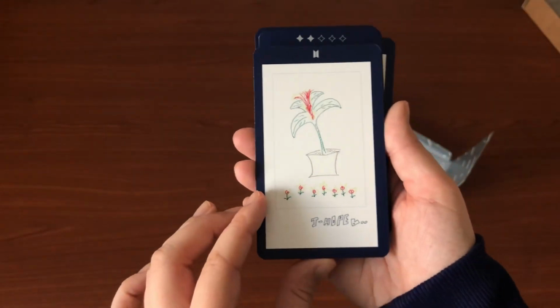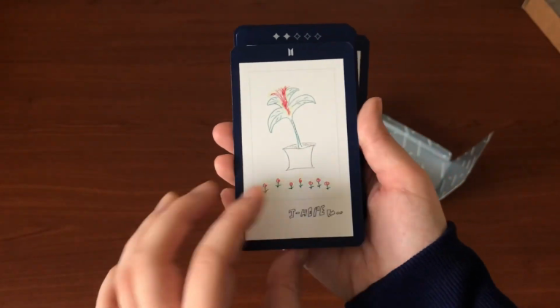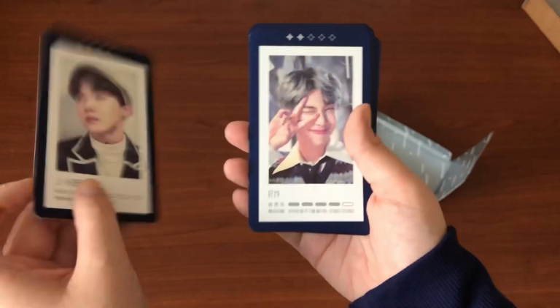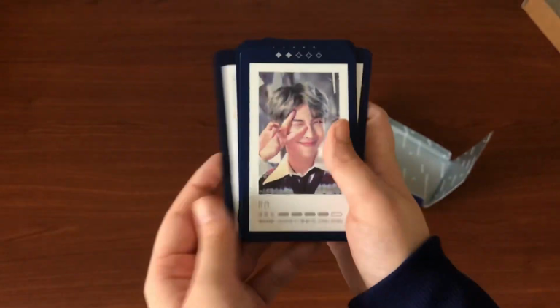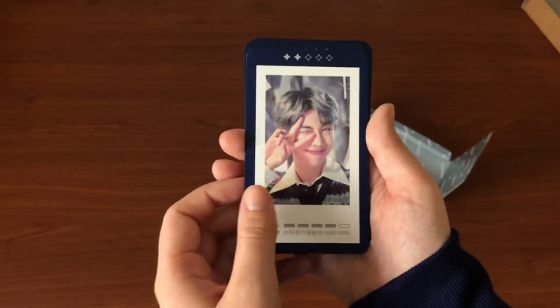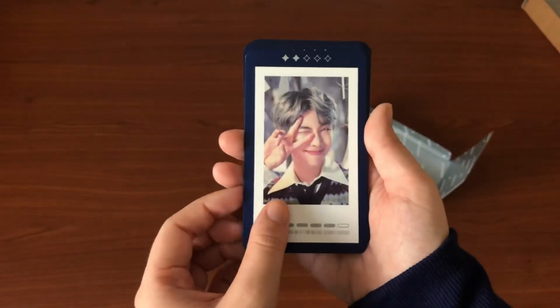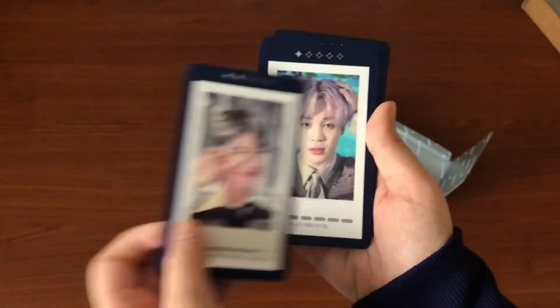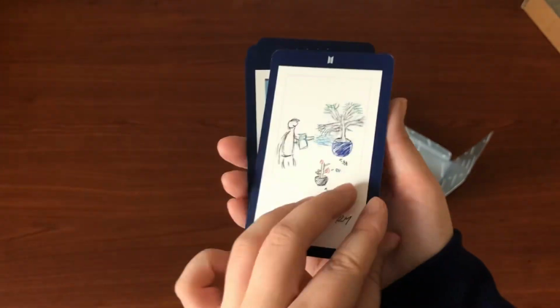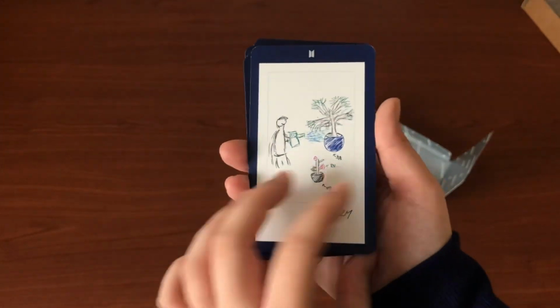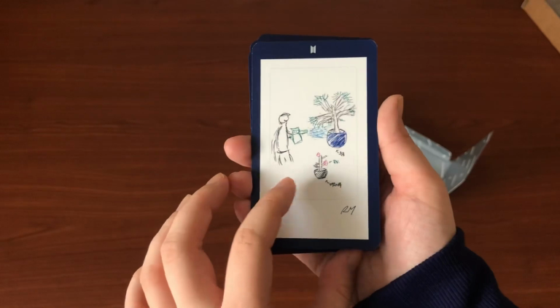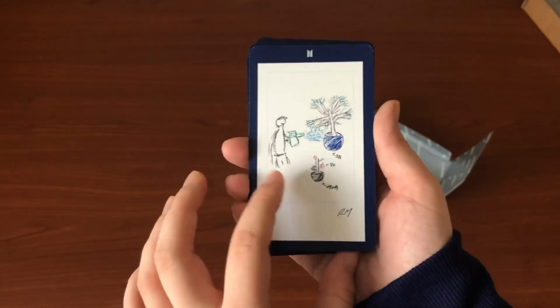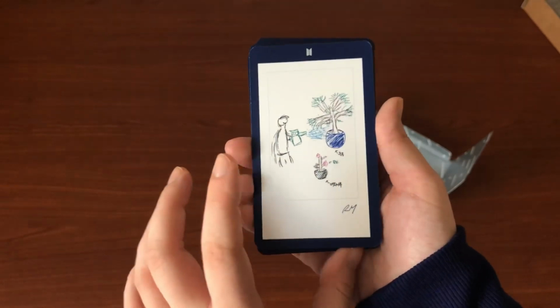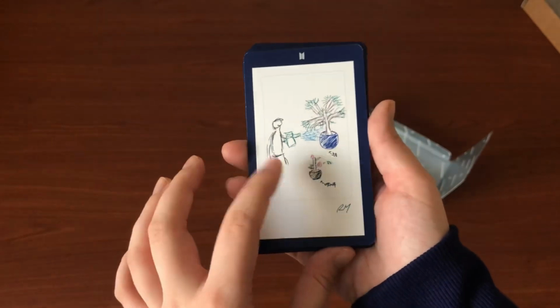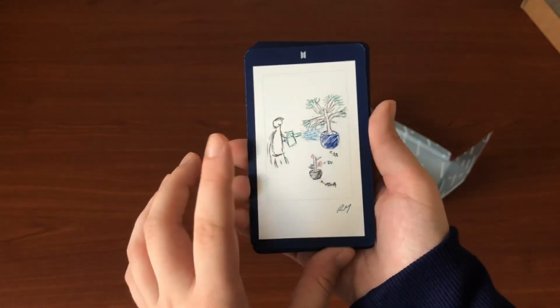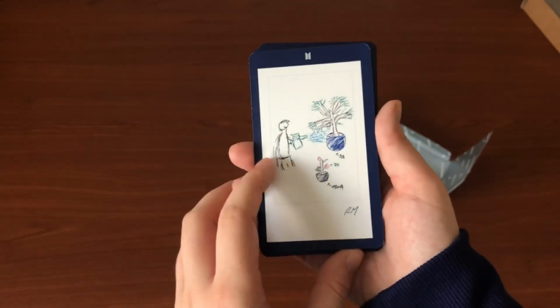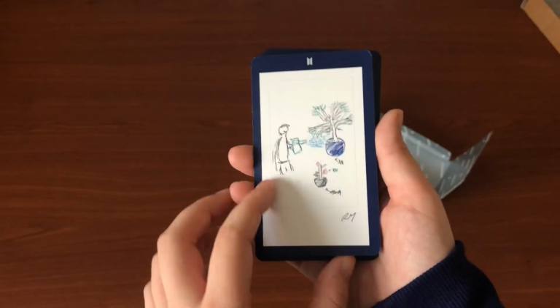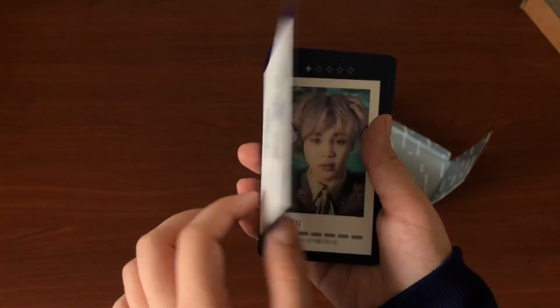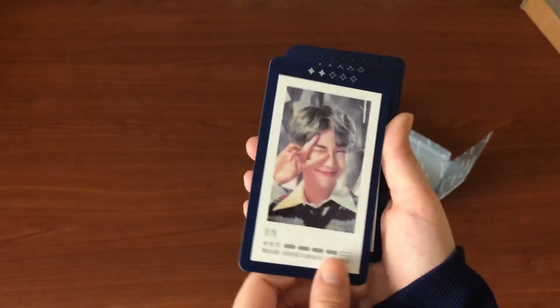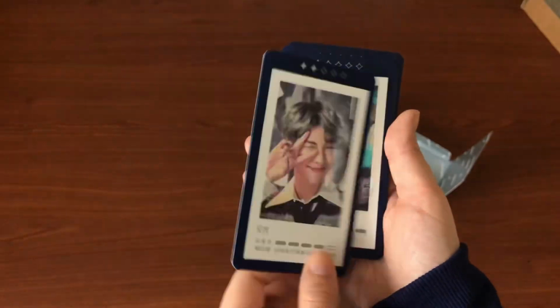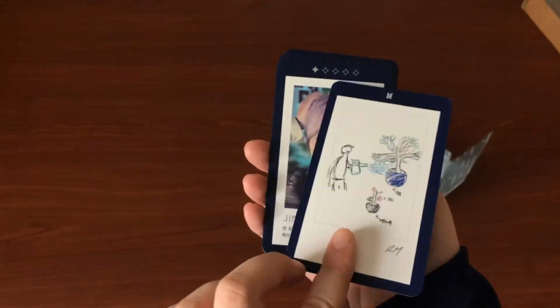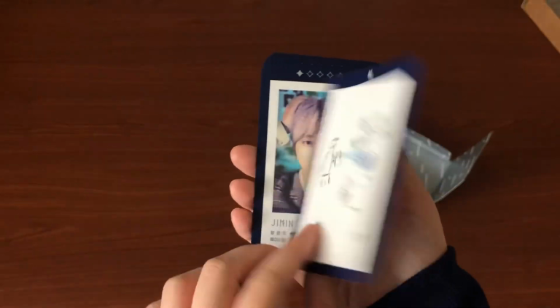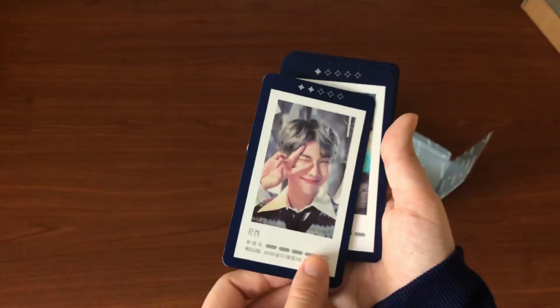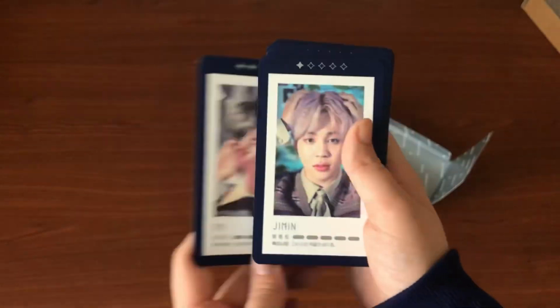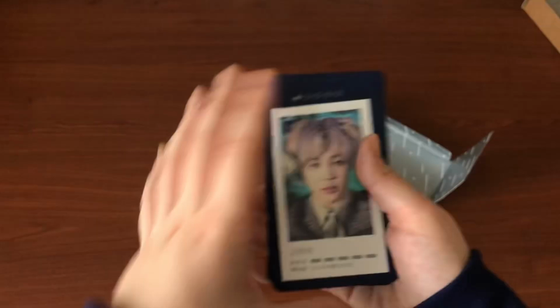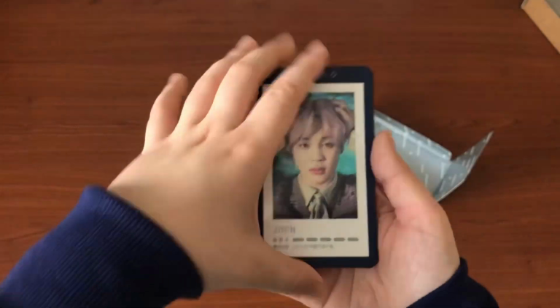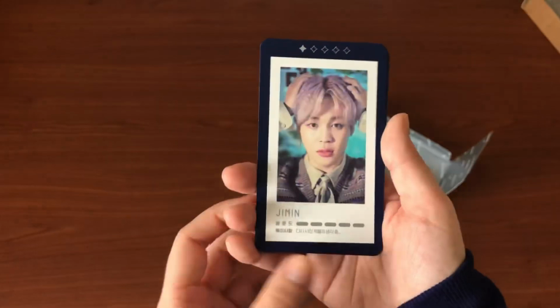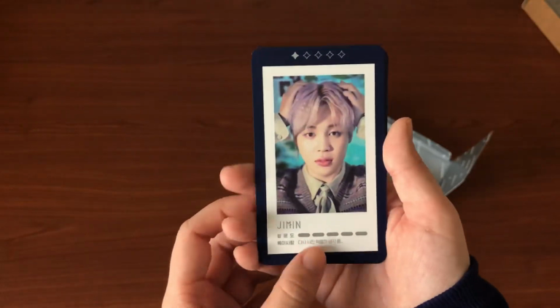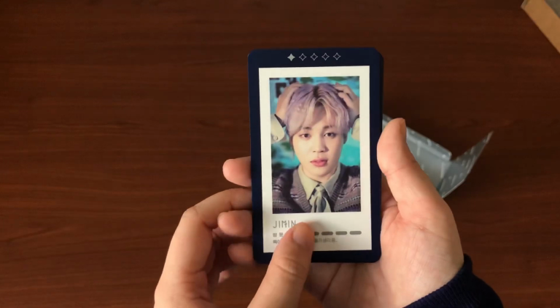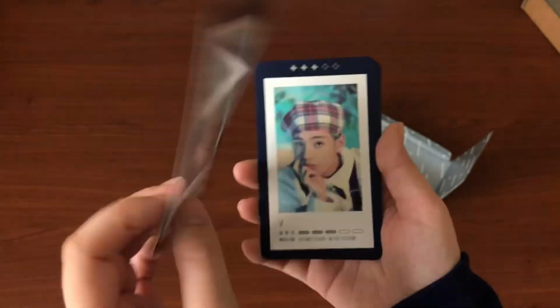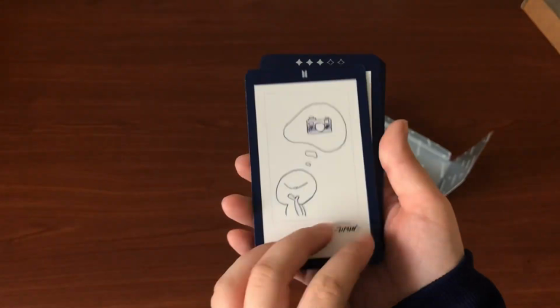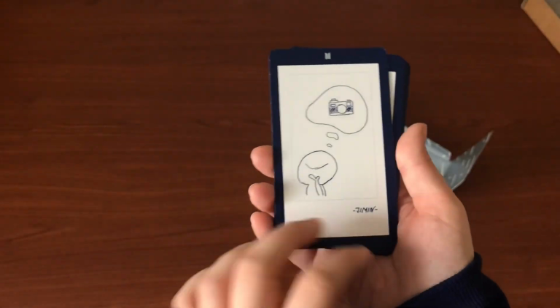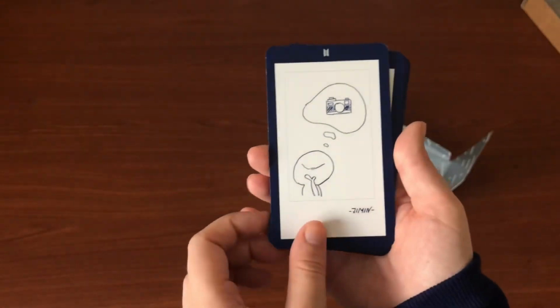Then I got the photo cards. There are two types you could have gotten — the mini photo card or the guestbook card — so I'll show you guys both.